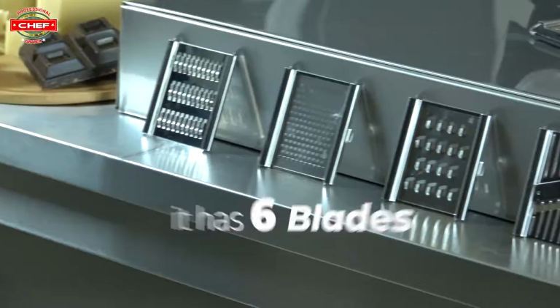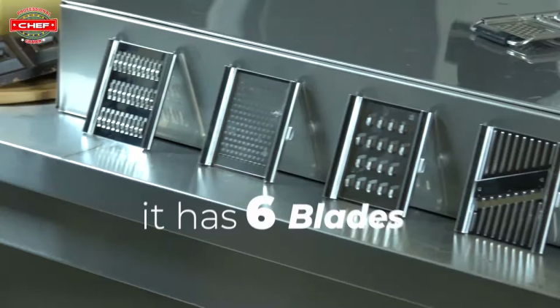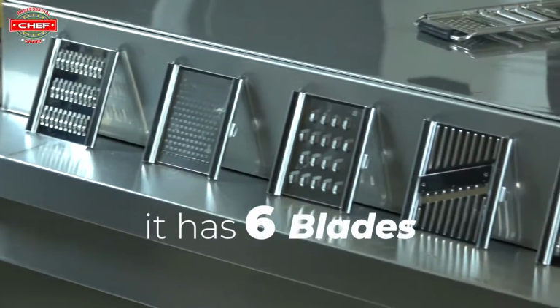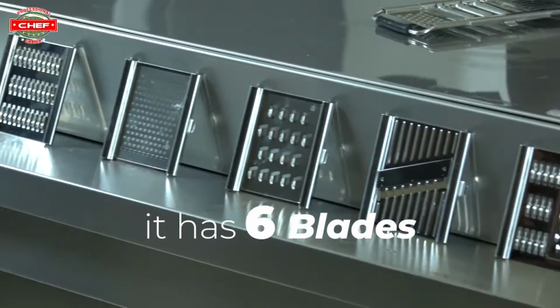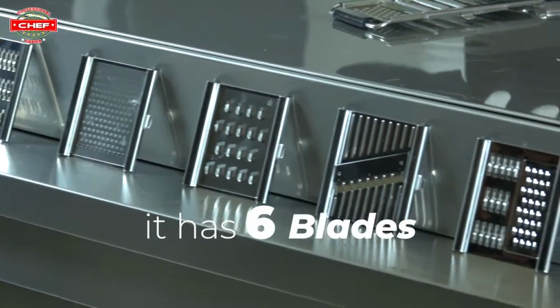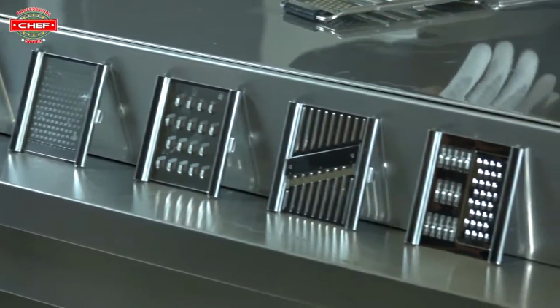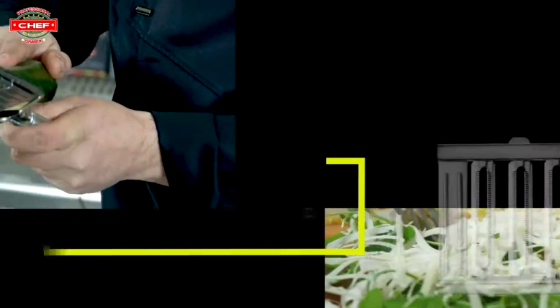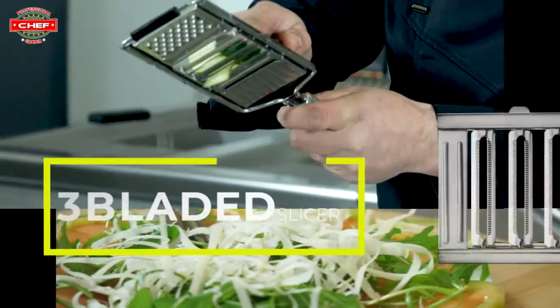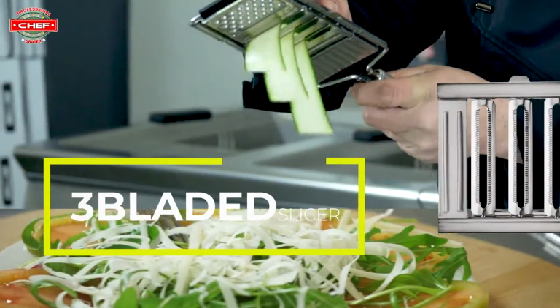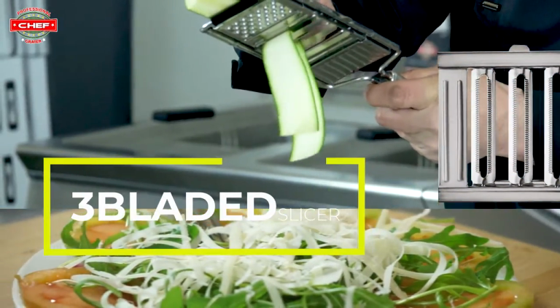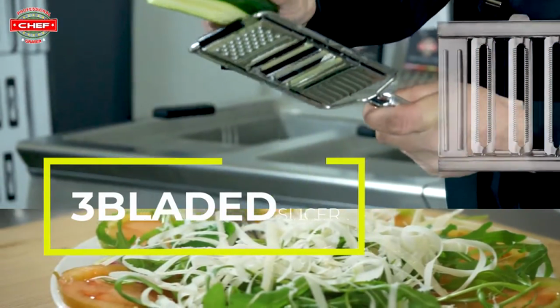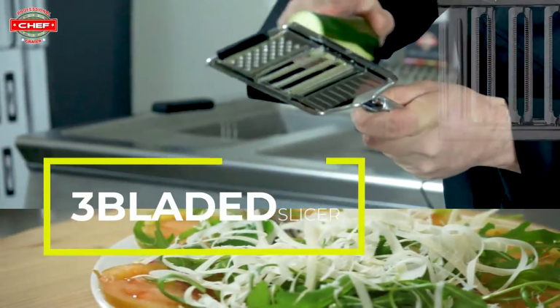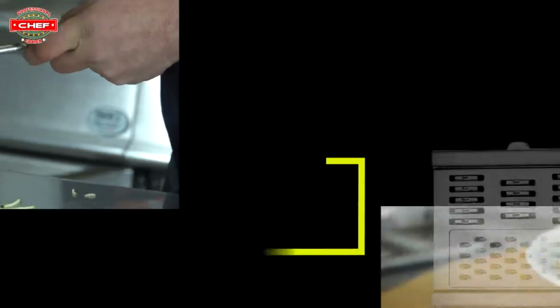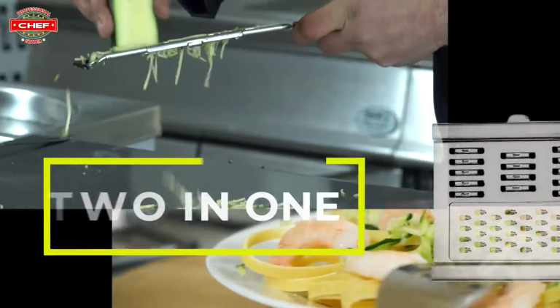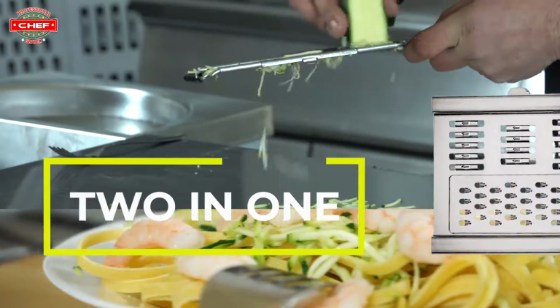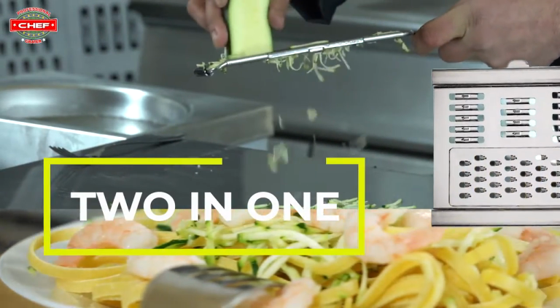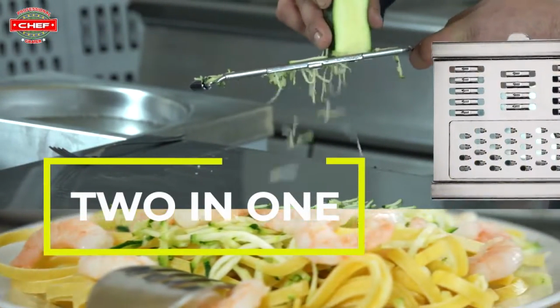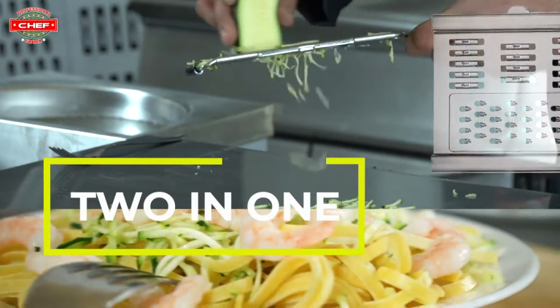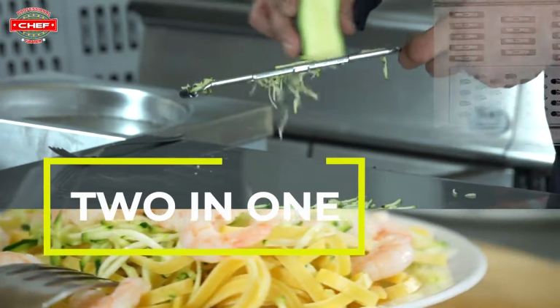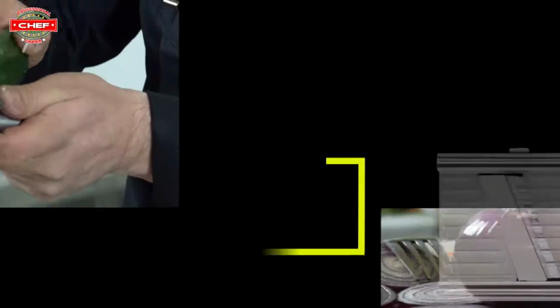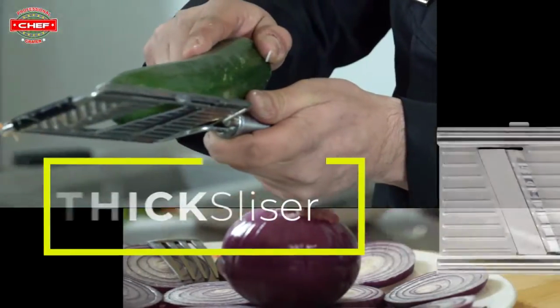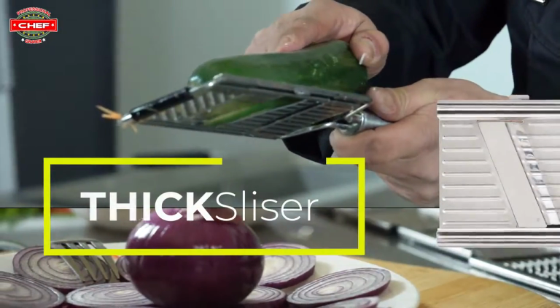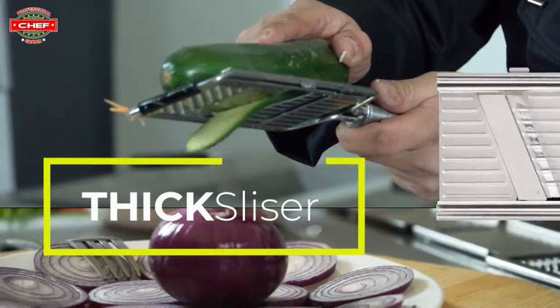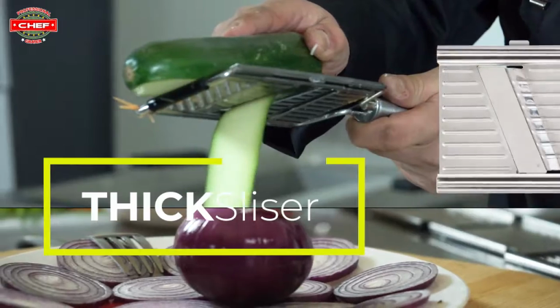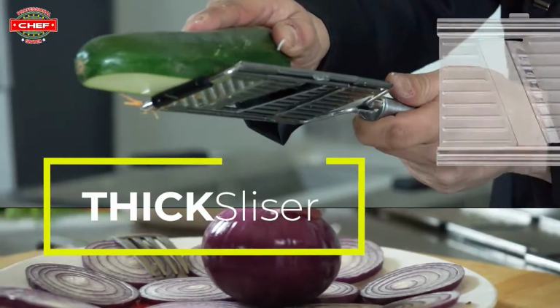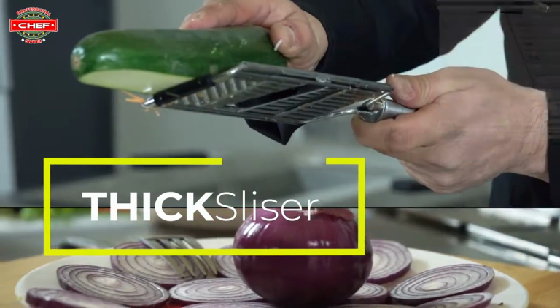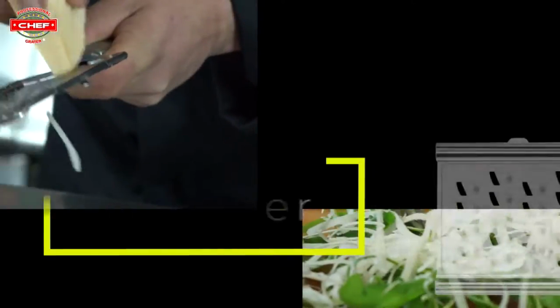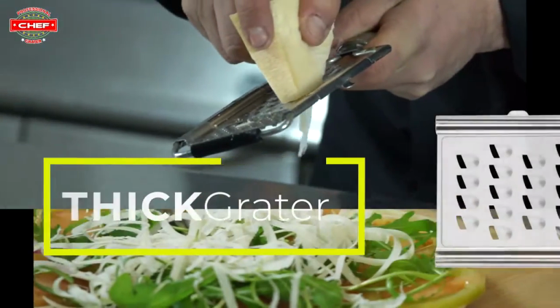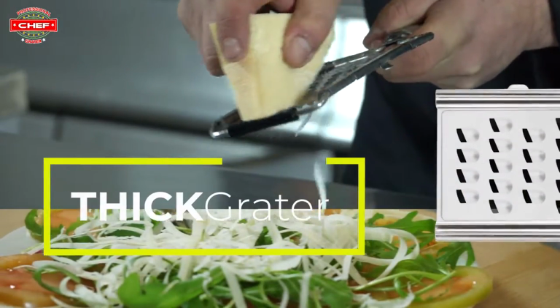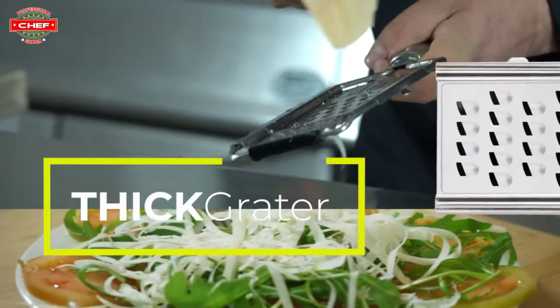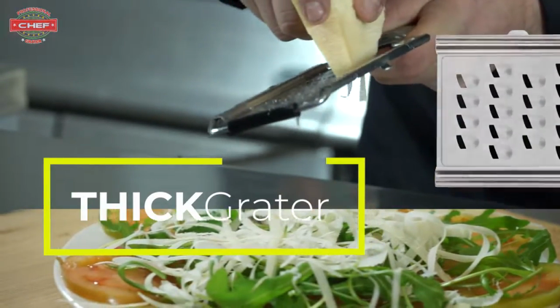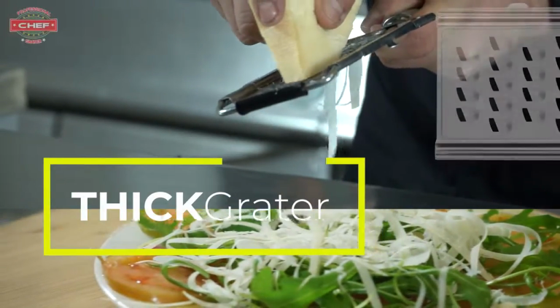It has six different blades. Let's start off with the three-bladed slicer — two-in-one, julienne cut and thin grater. The thick slicer you can use for almost everything. Here we have the old-time favorite thick grater.